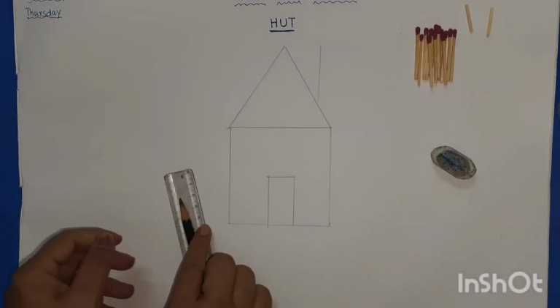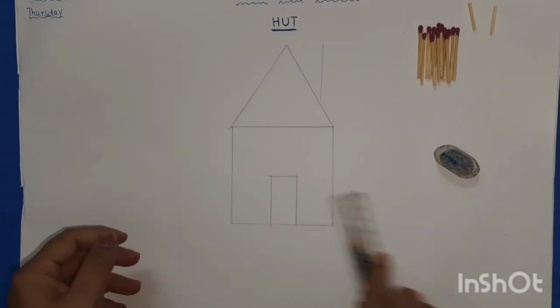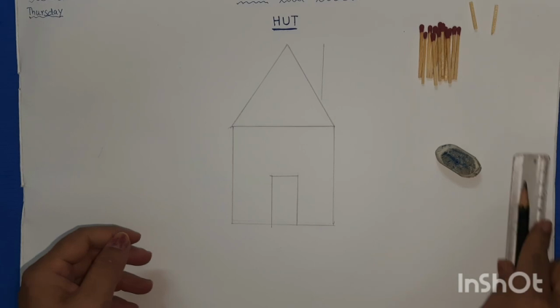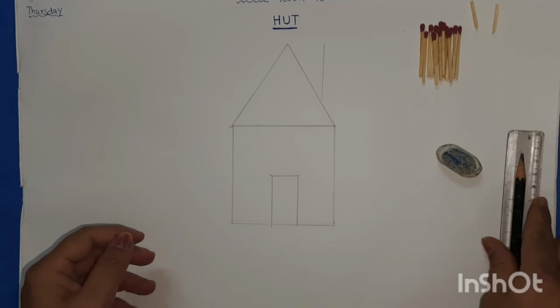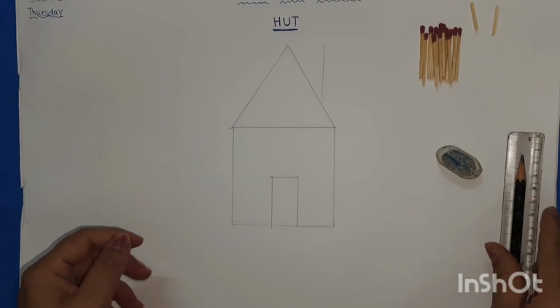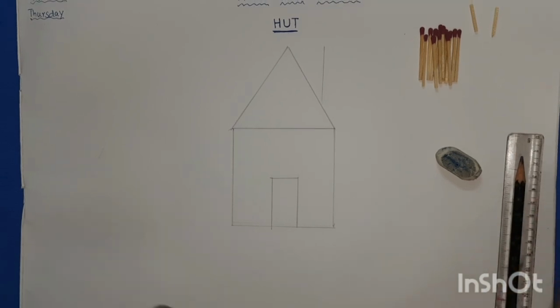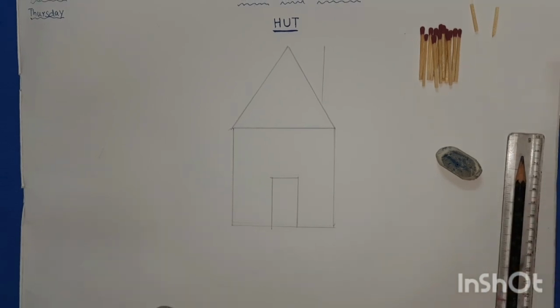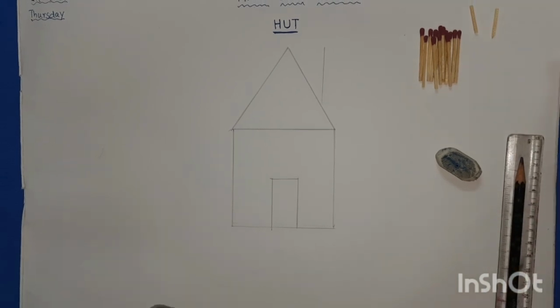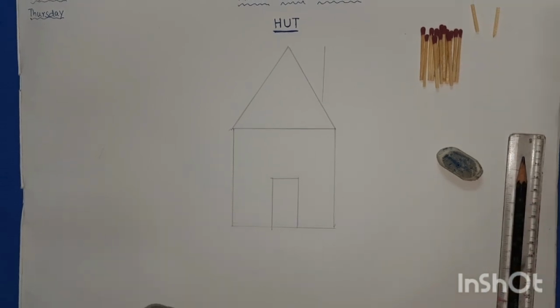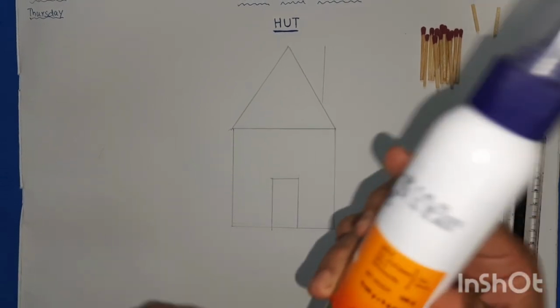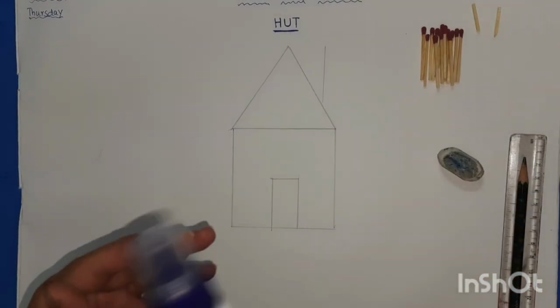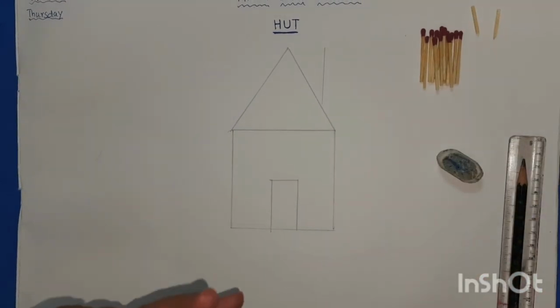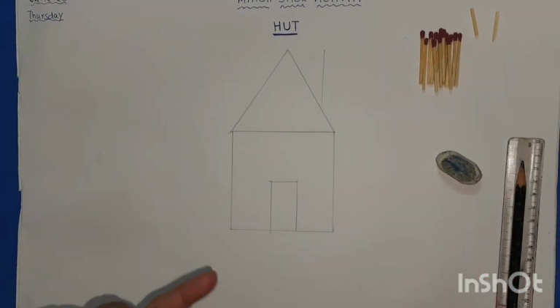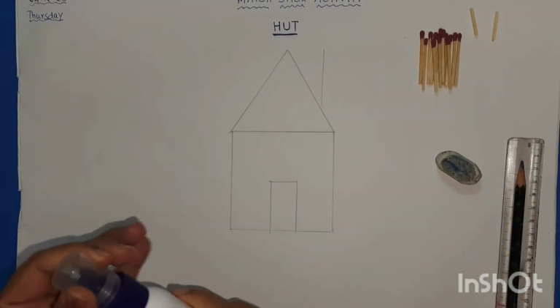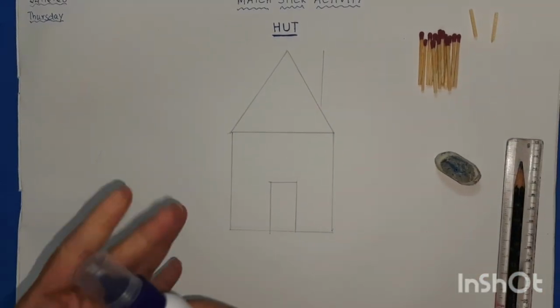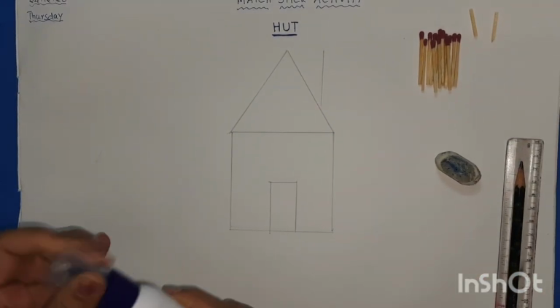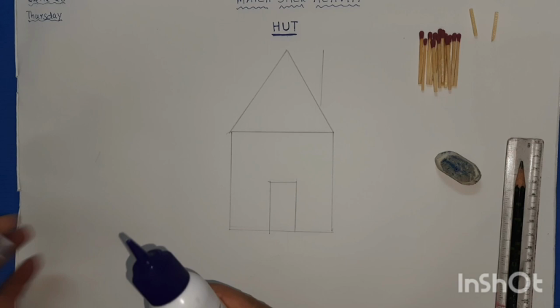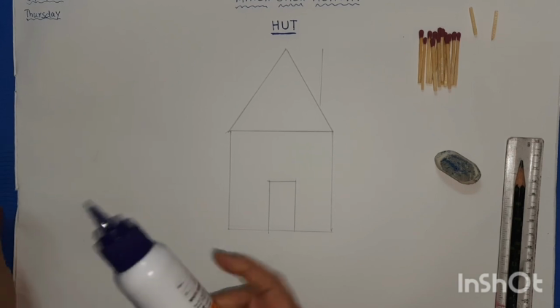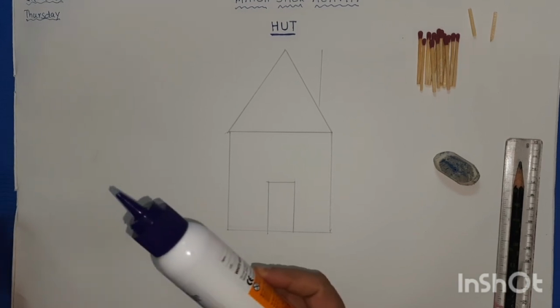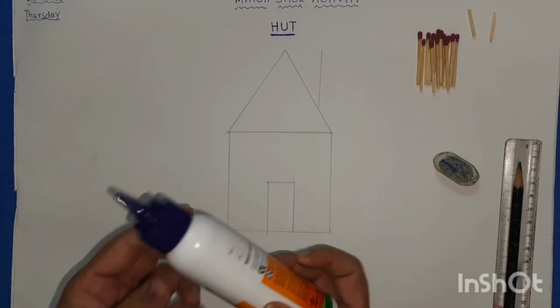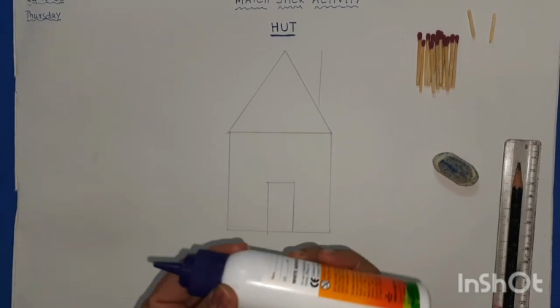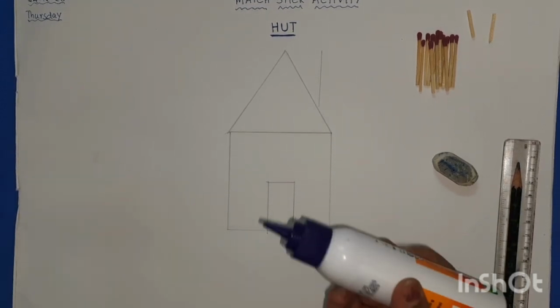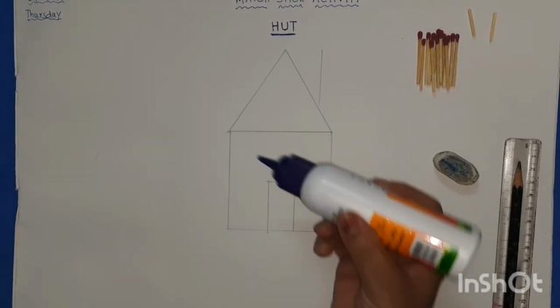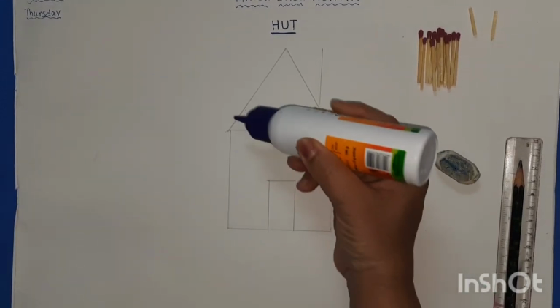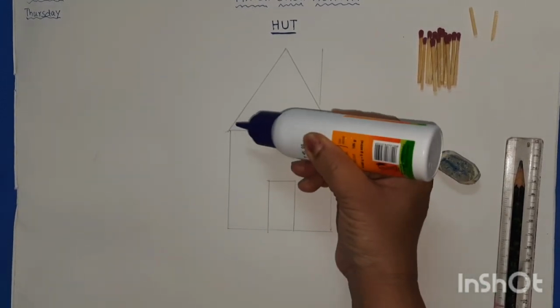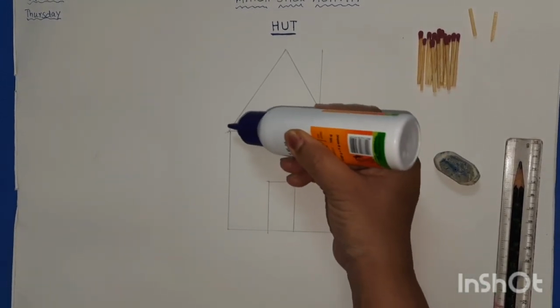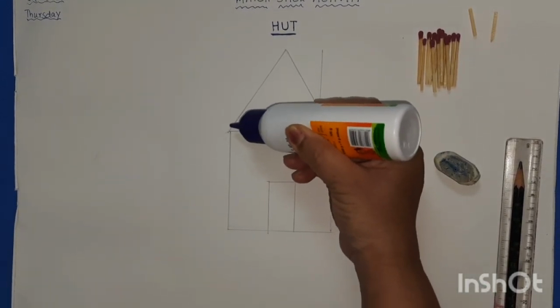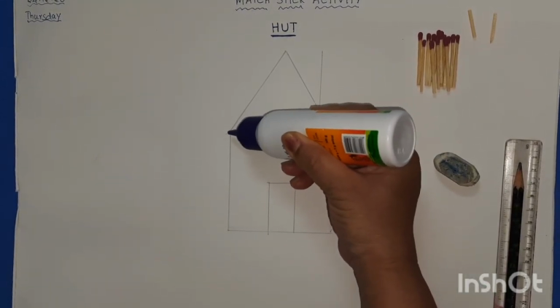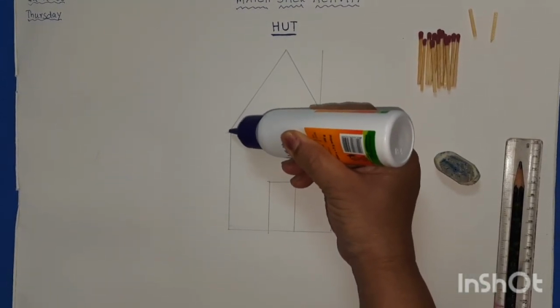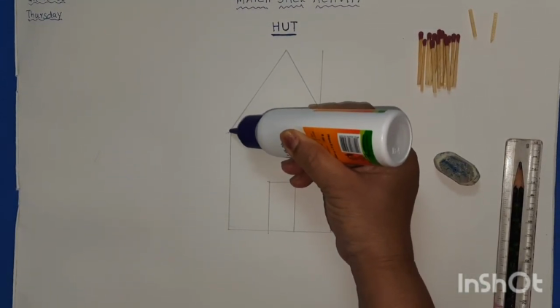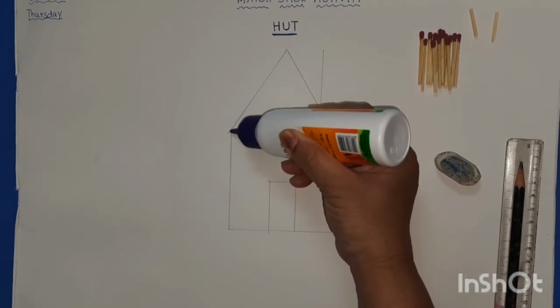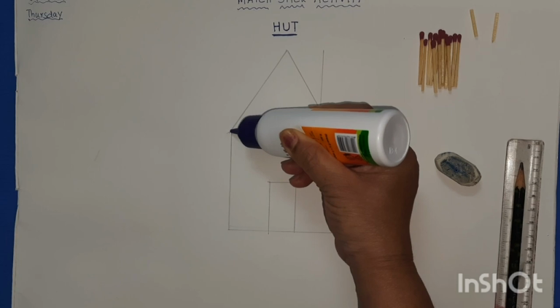Now keep aside your pencil and scale and take the Fevicol. We have to apply the Fevicol on the lines.